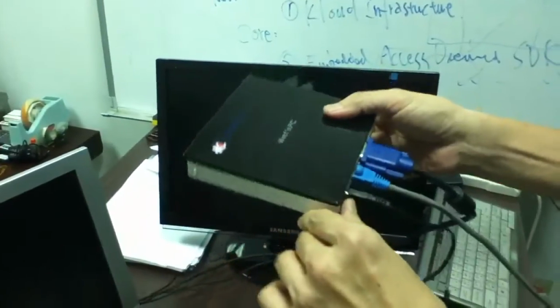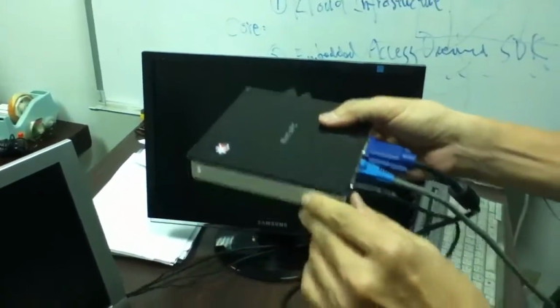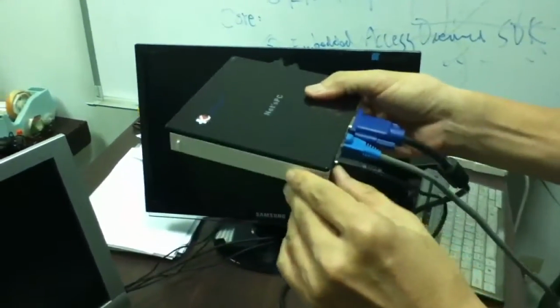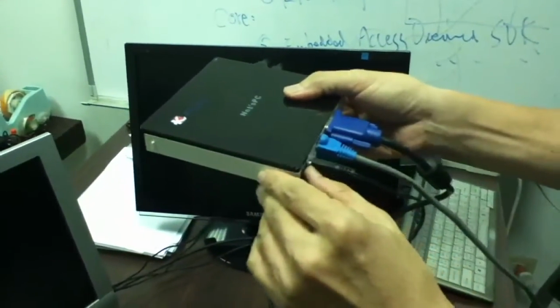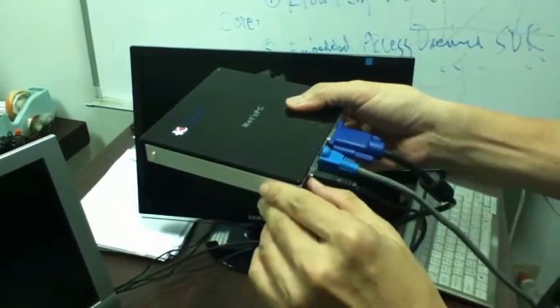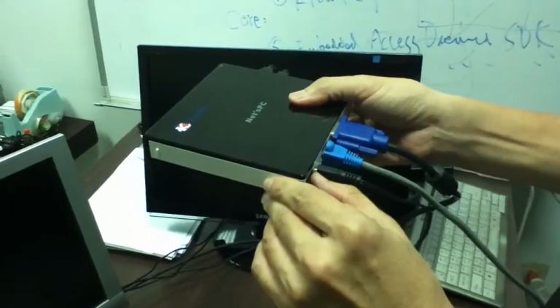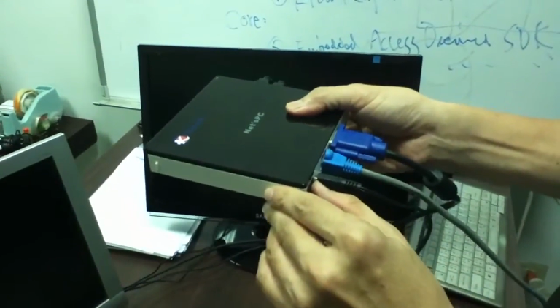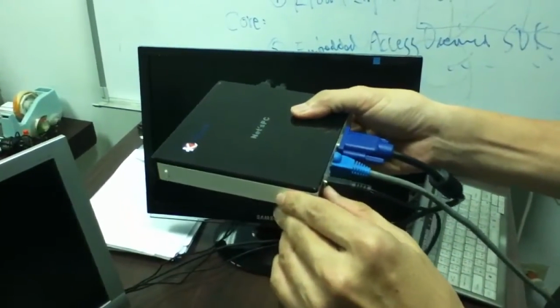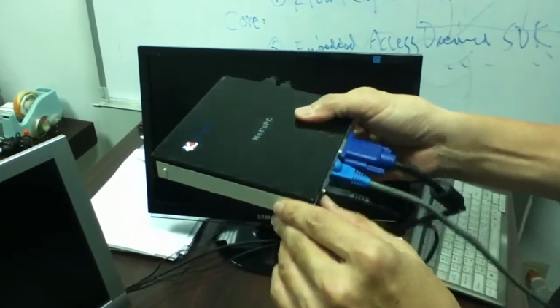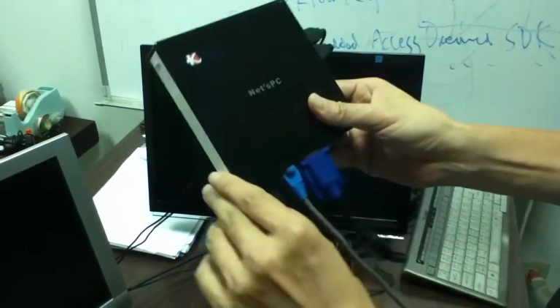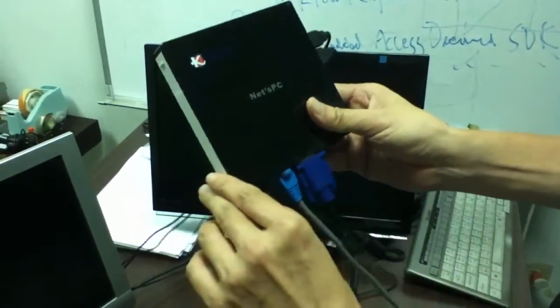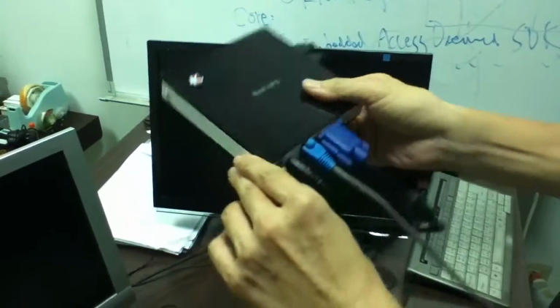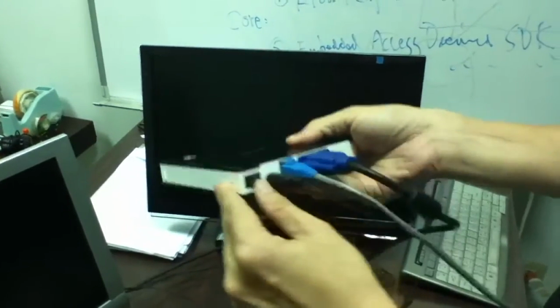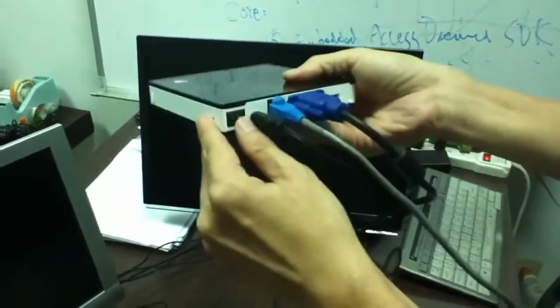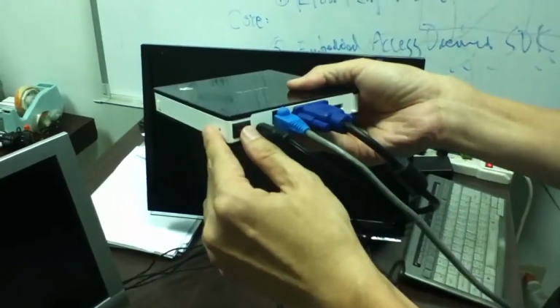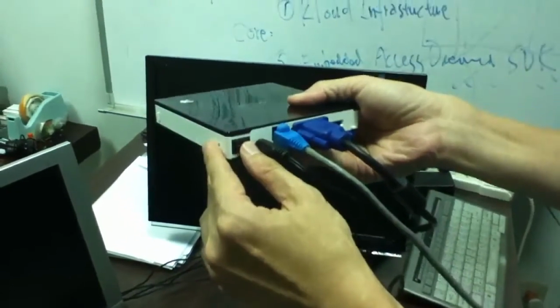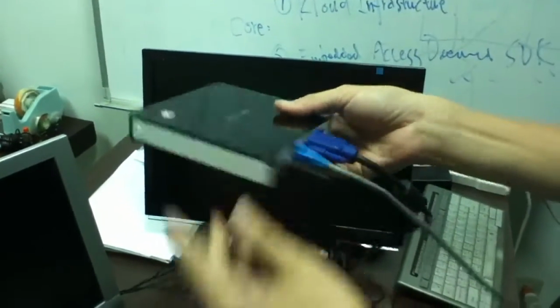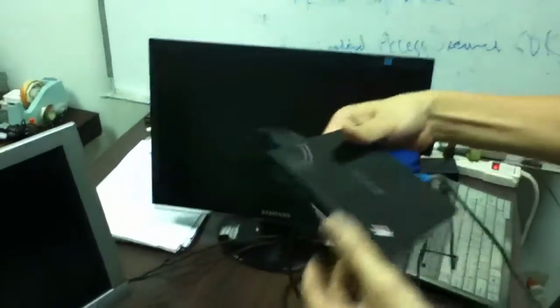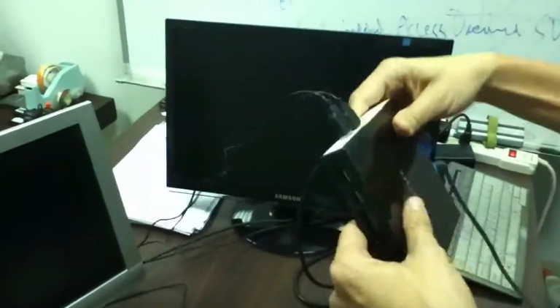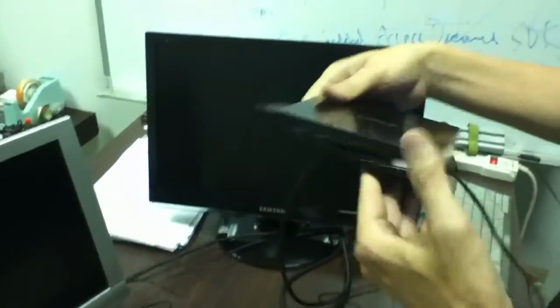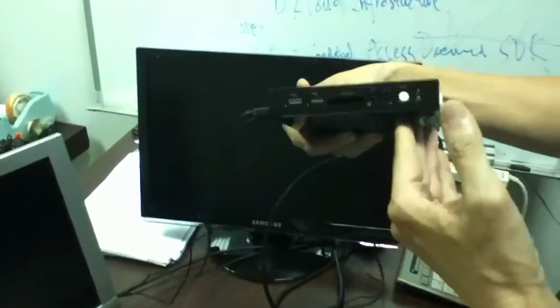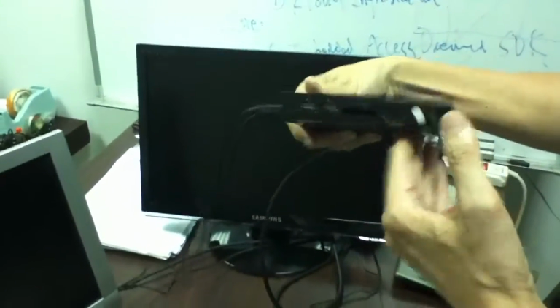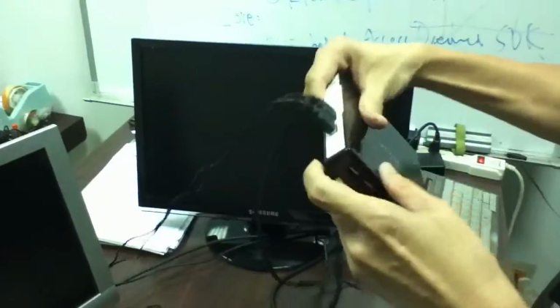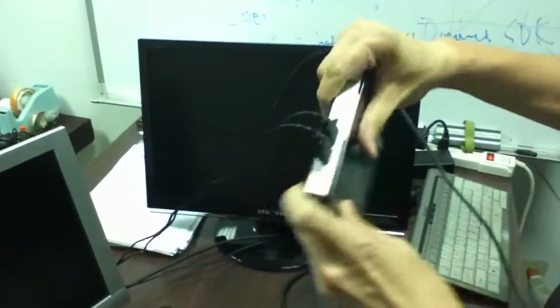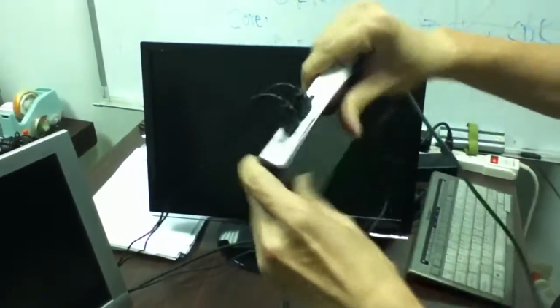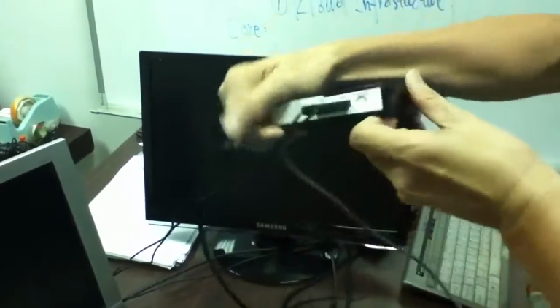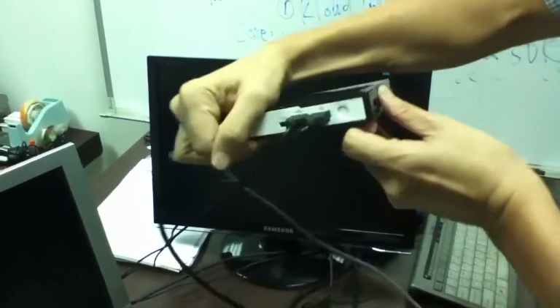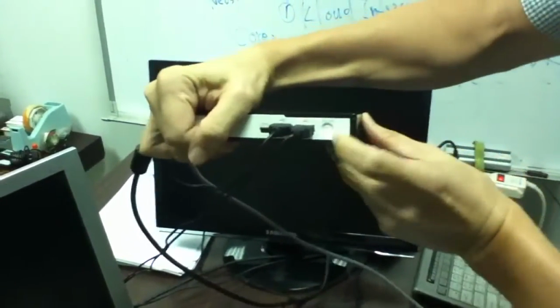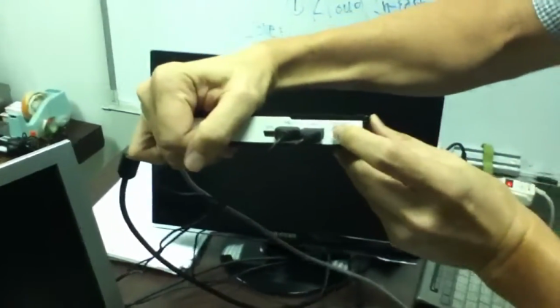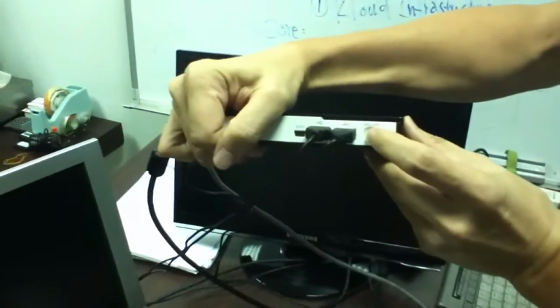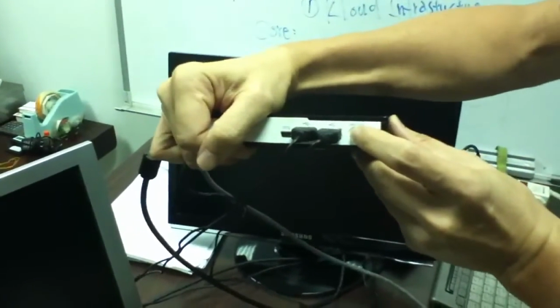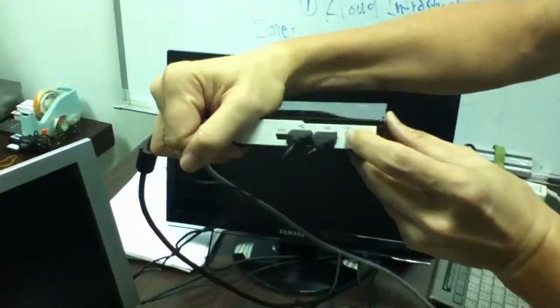Once everything is connected, you are ready to start using the device. First, you need to turn on the power, and then press the on/off button.